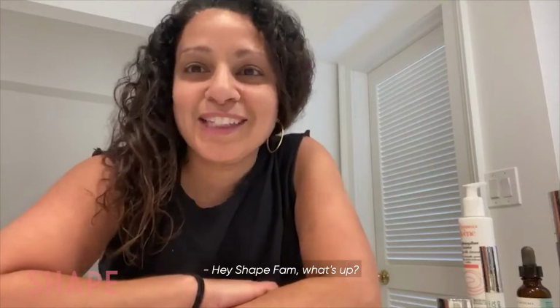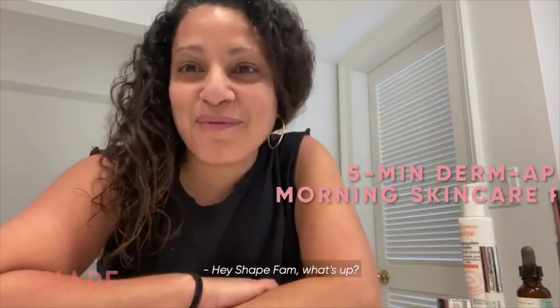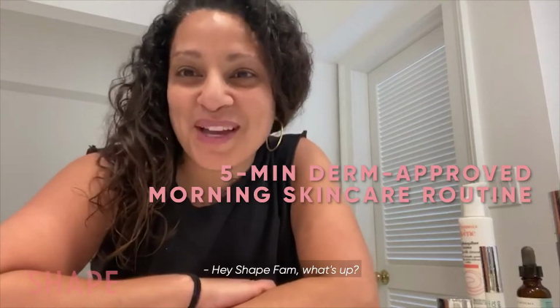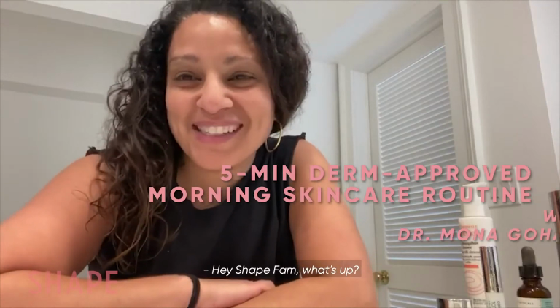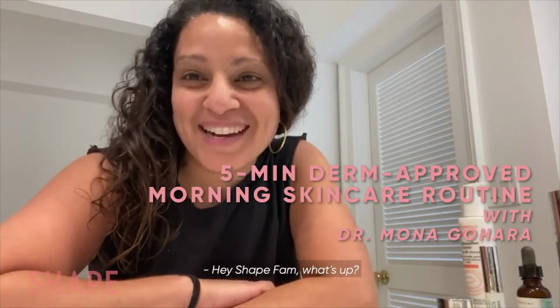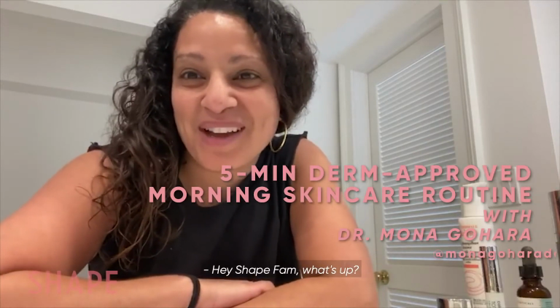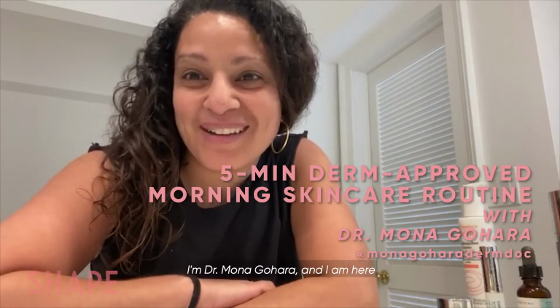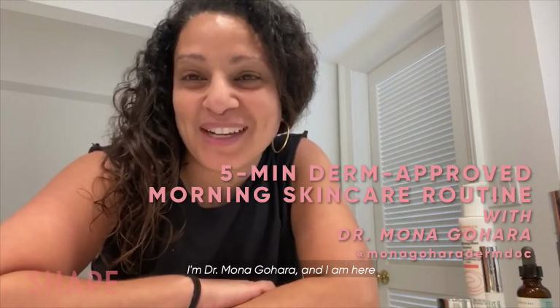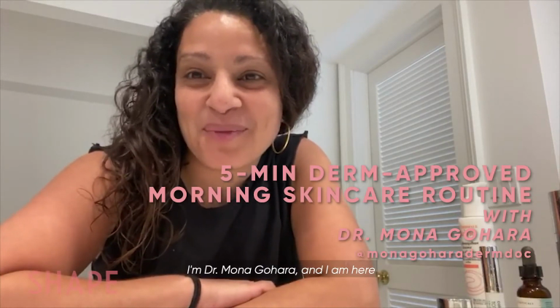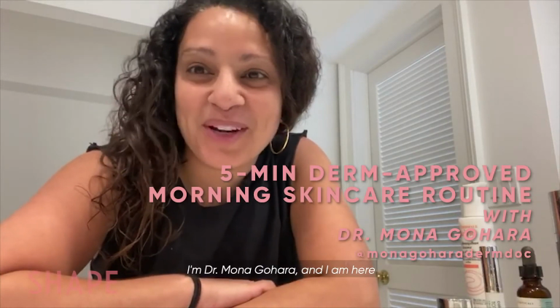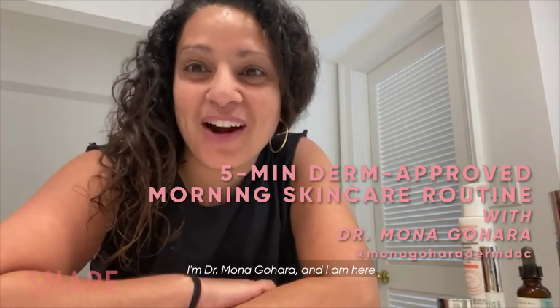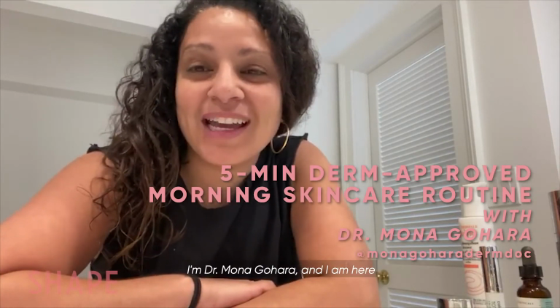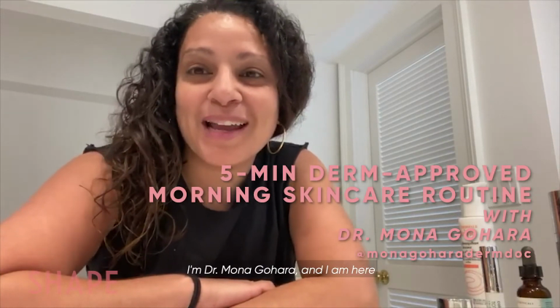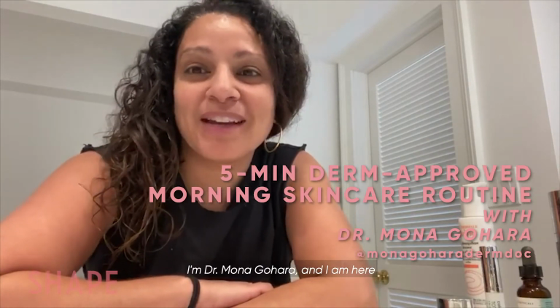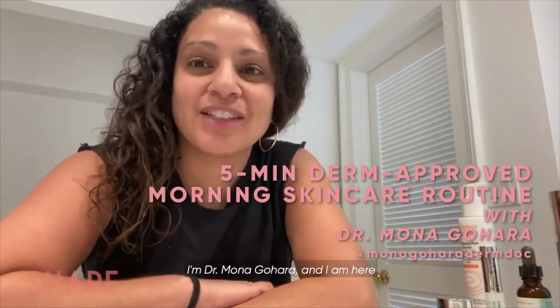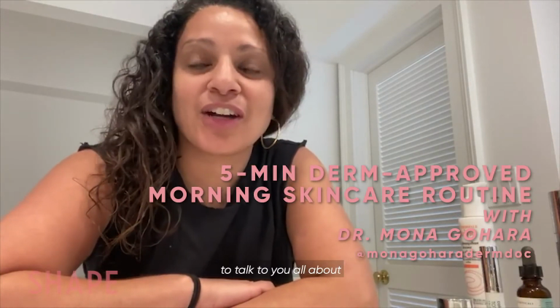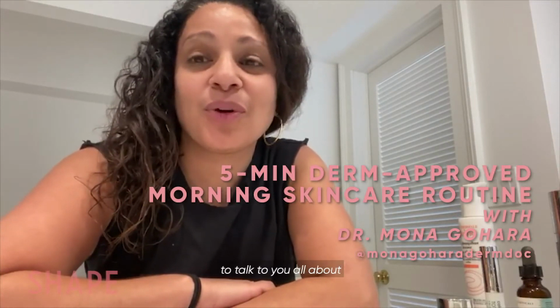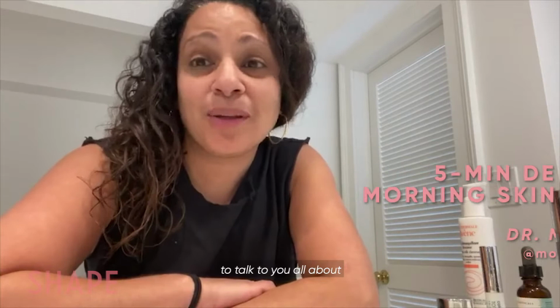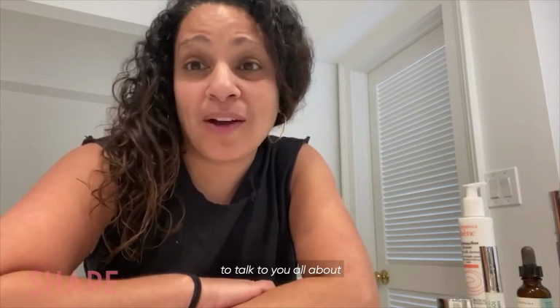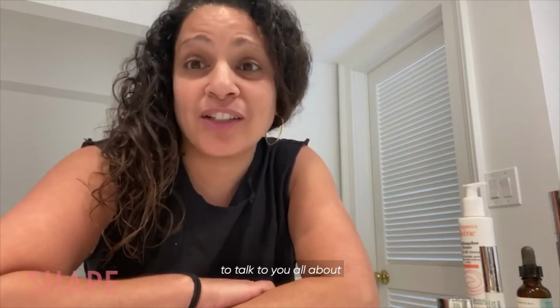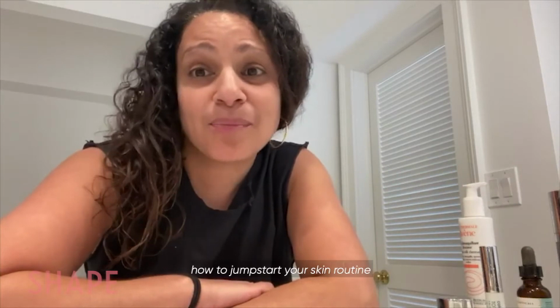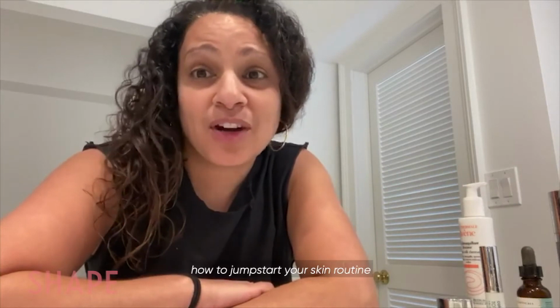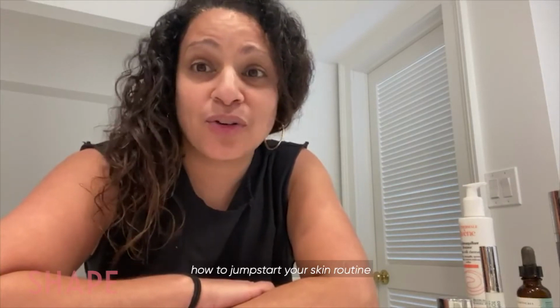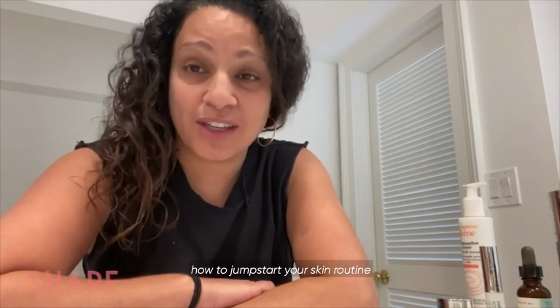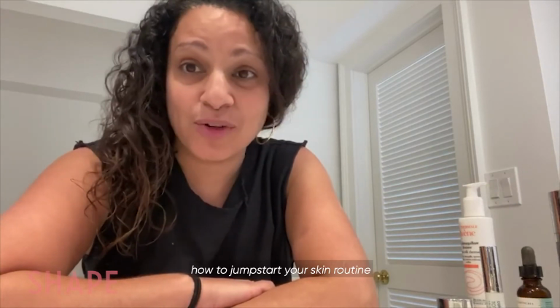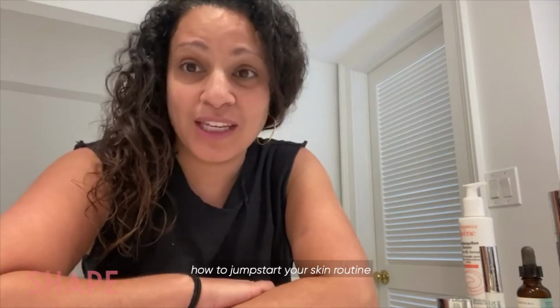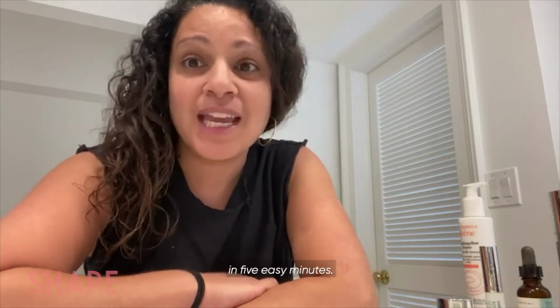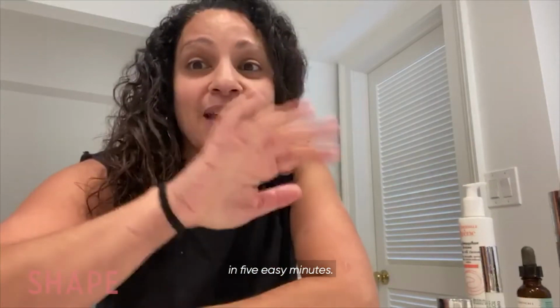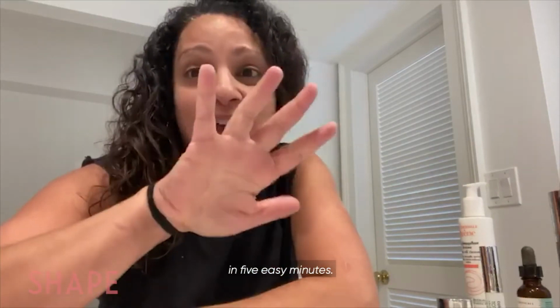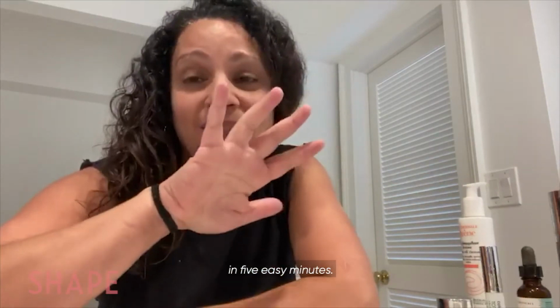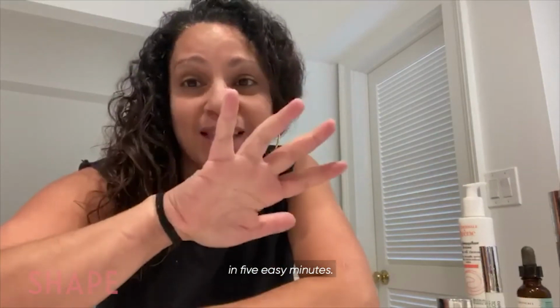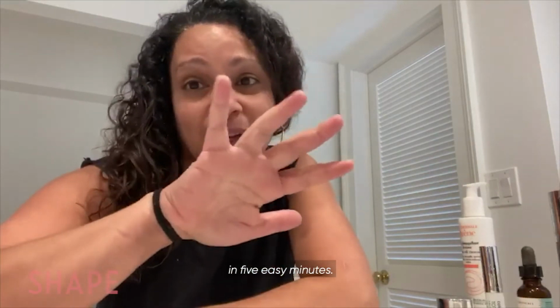Hey Shape Fam, I'm Dr. Mona Gohara and I am here to talk to you all about how to jumpstart your skin routine in five easy minutes.